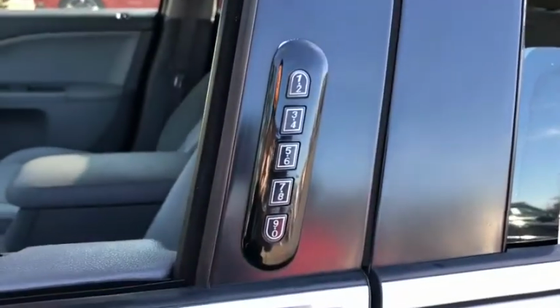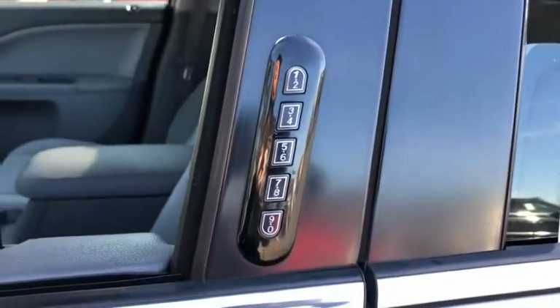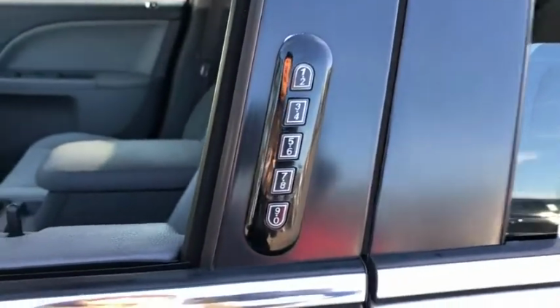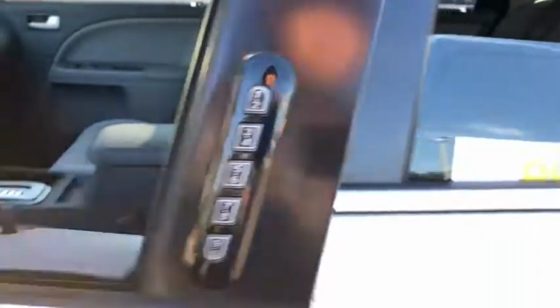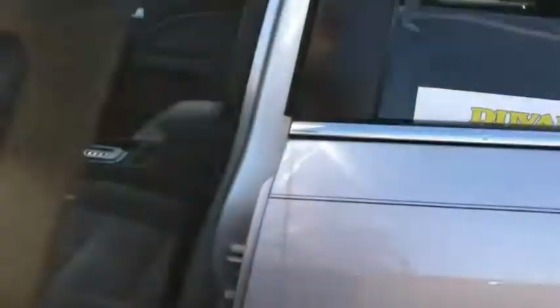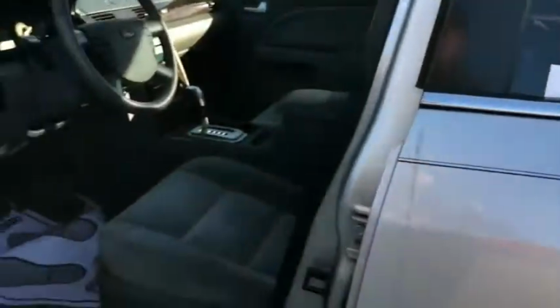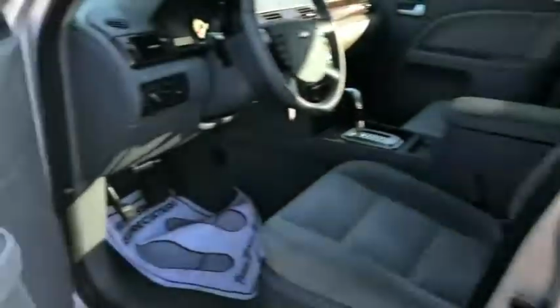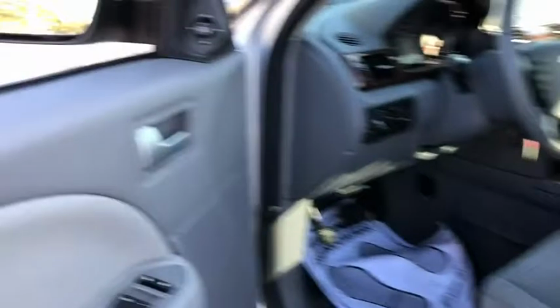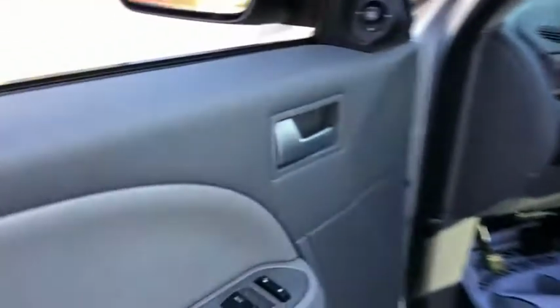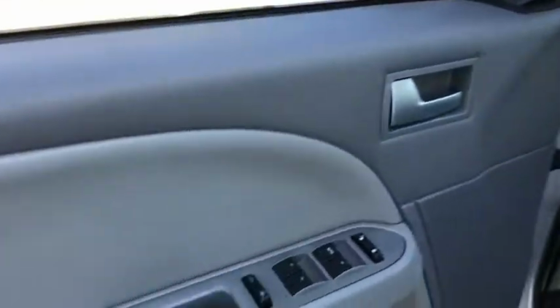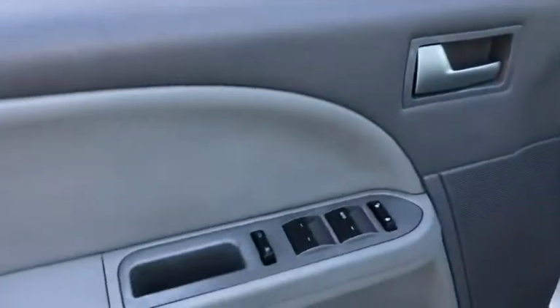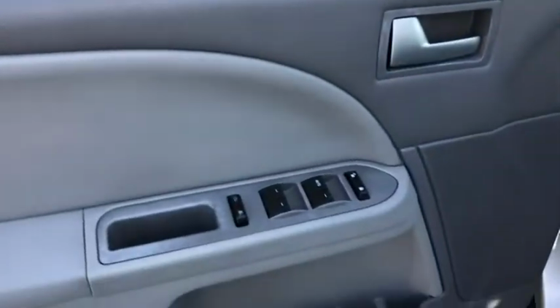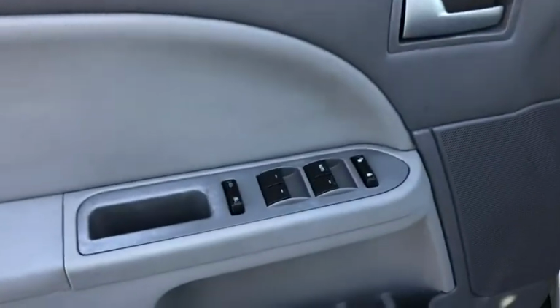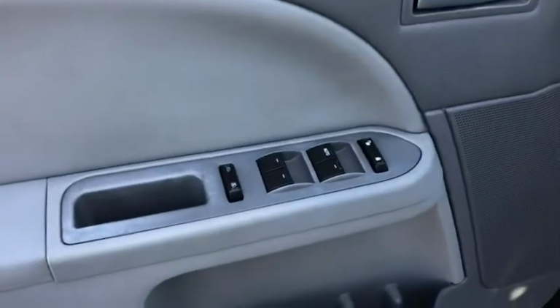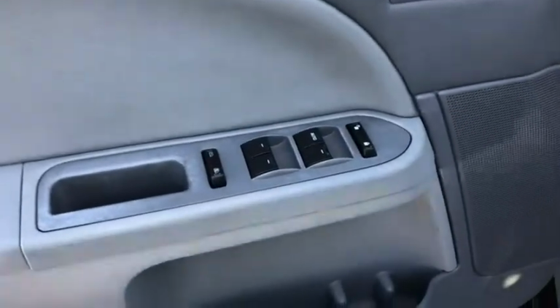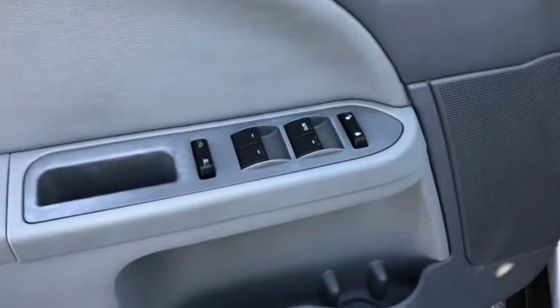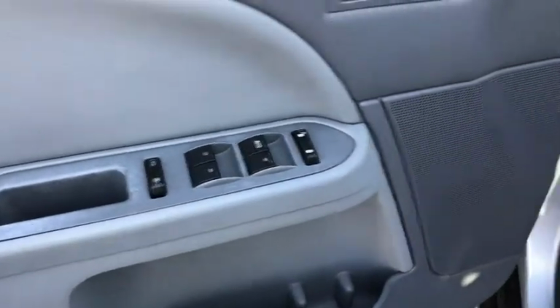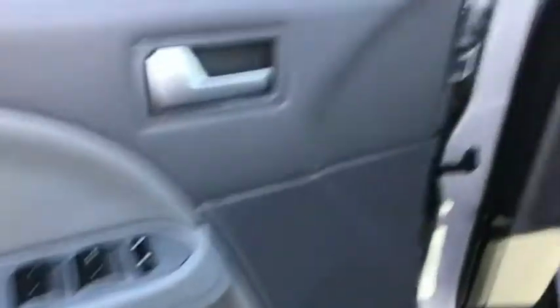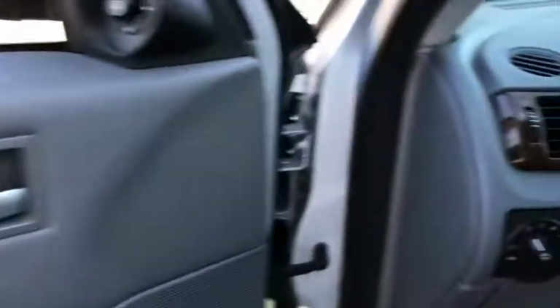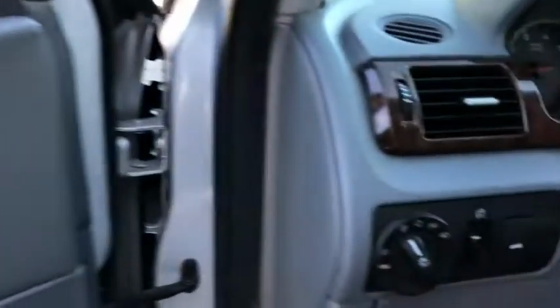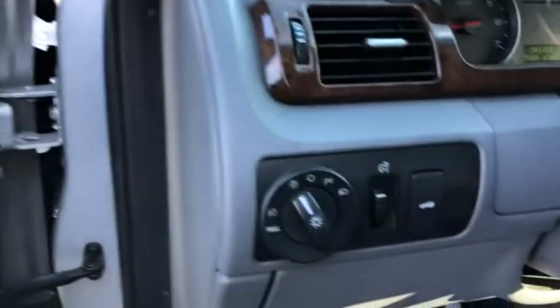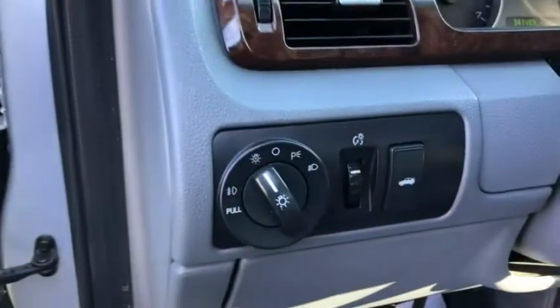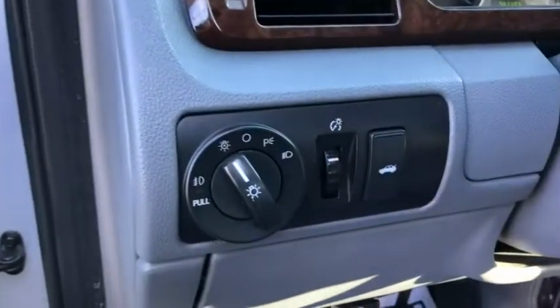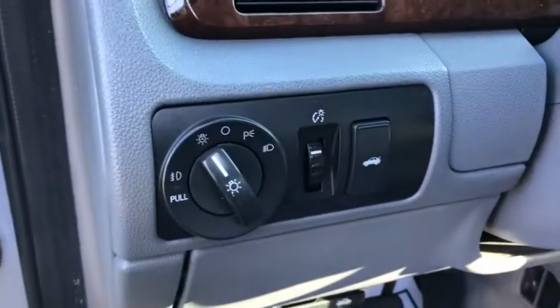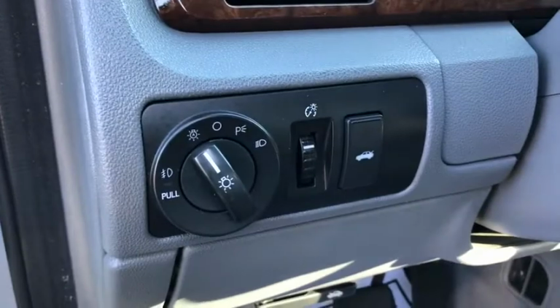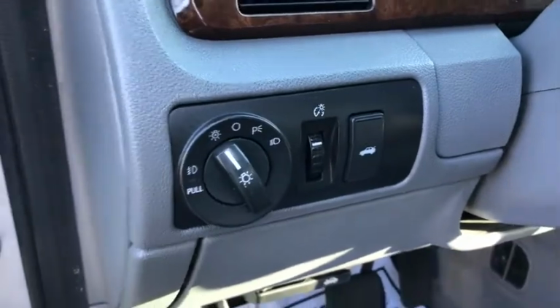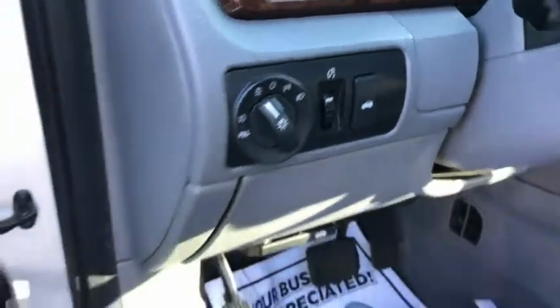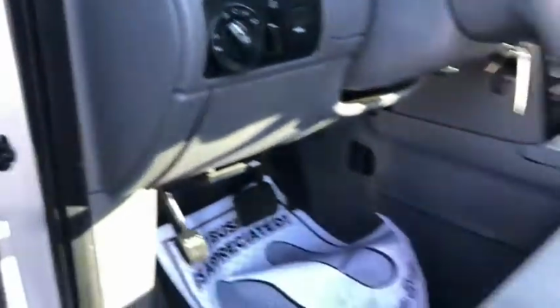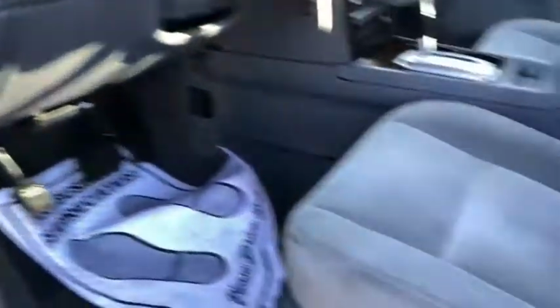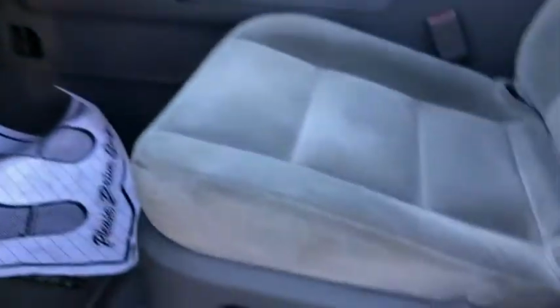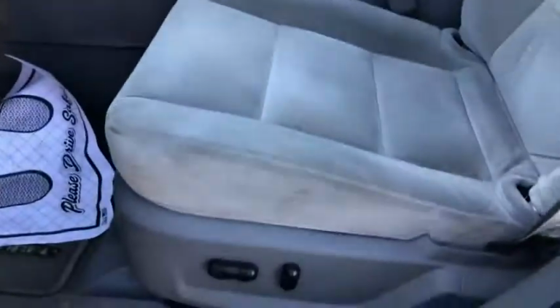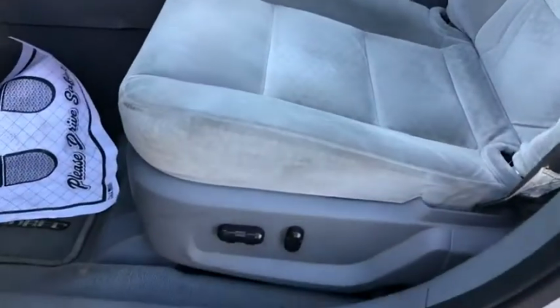Power passenger seat, dual airbags, leather-wrapped steering wheel, power steering, four-wheel disc brakes, fog lights, security system, CD player, compass.